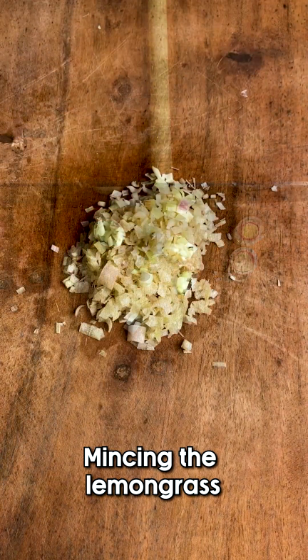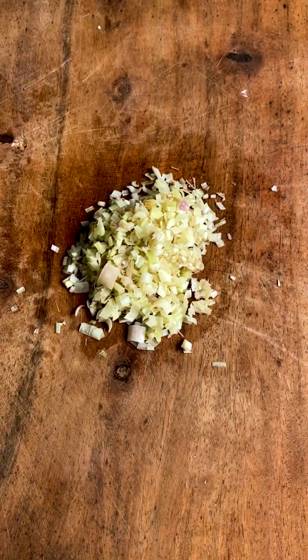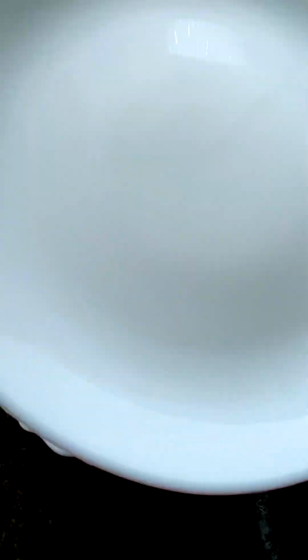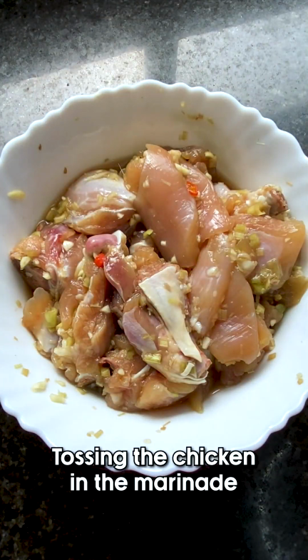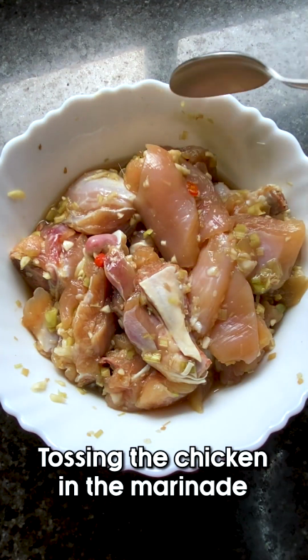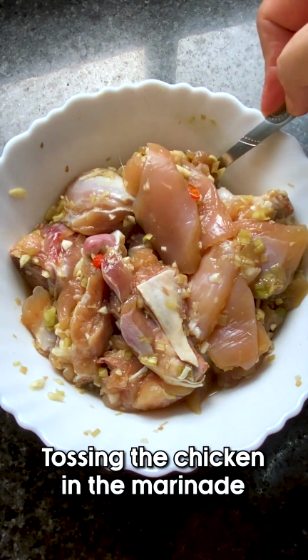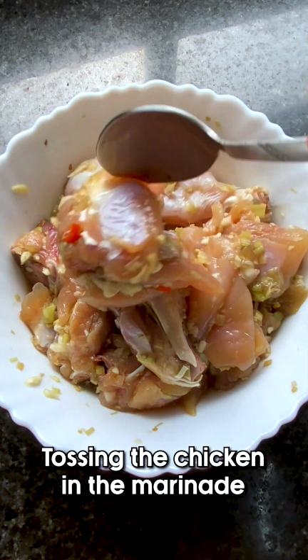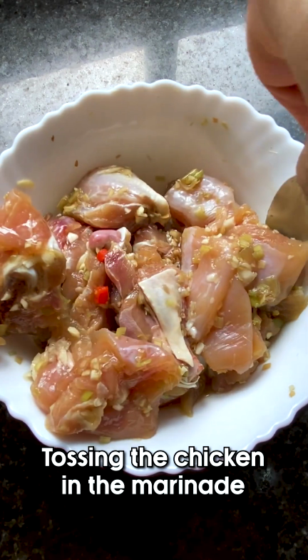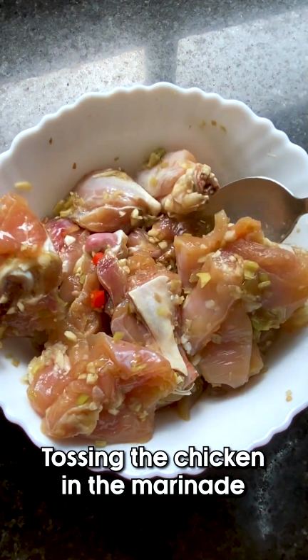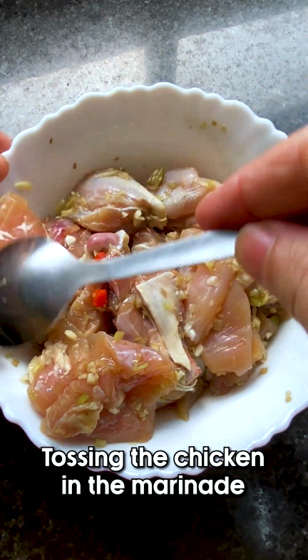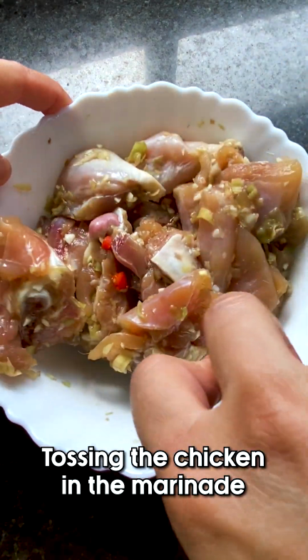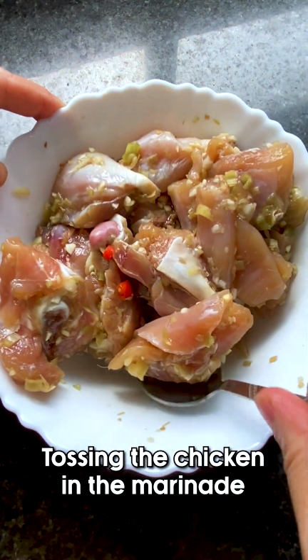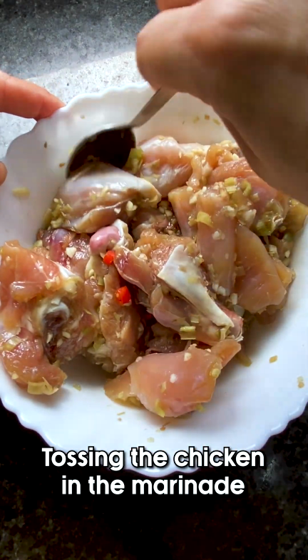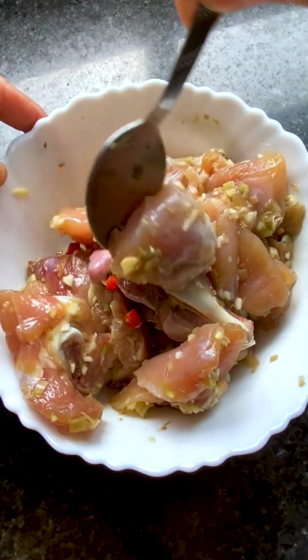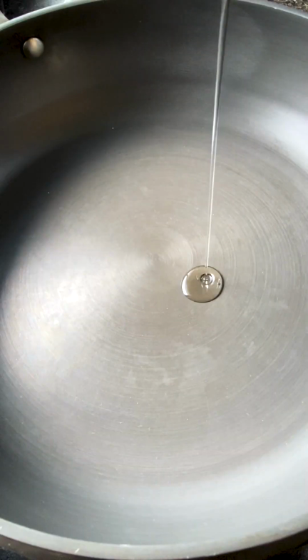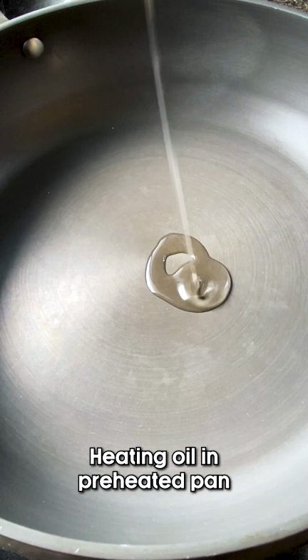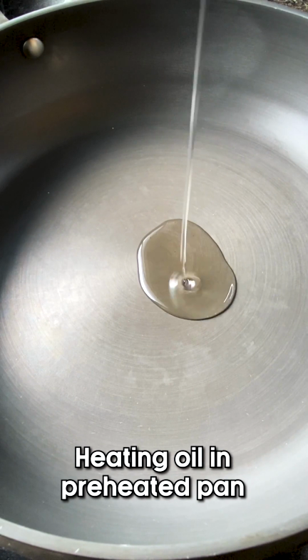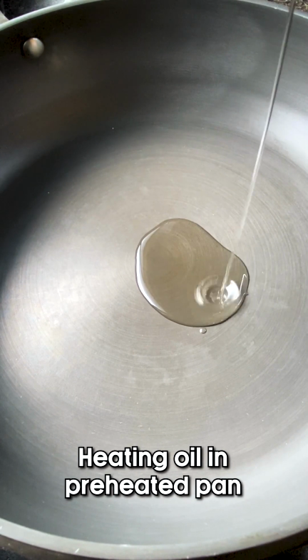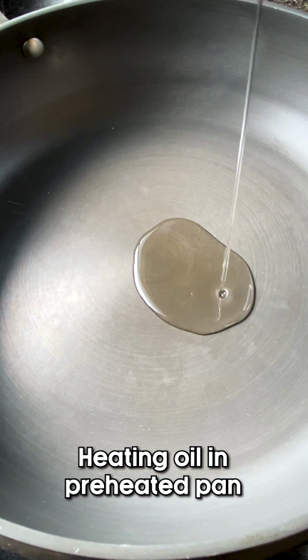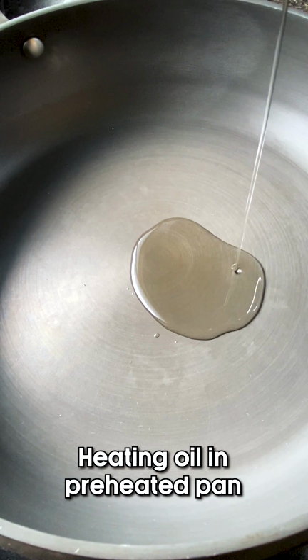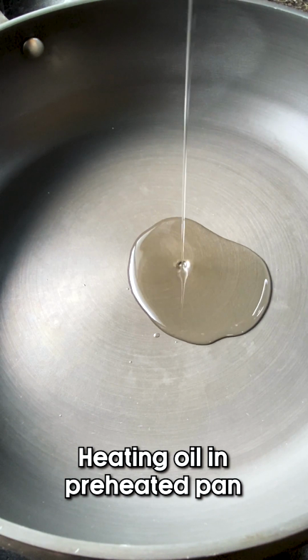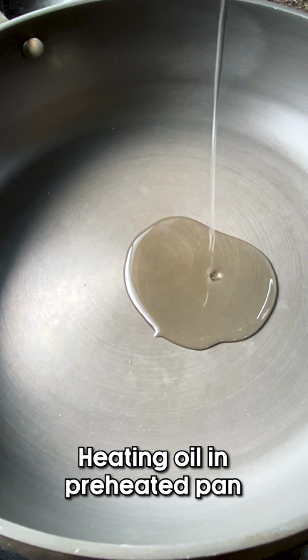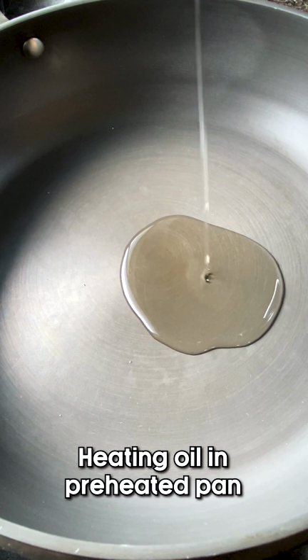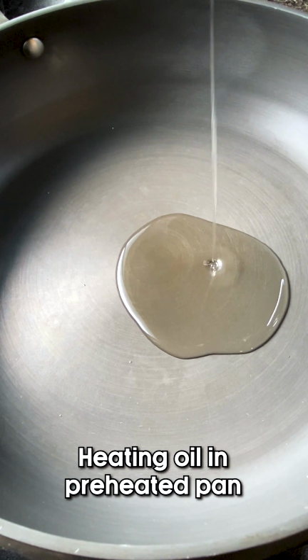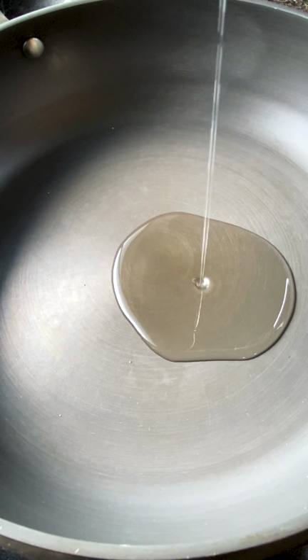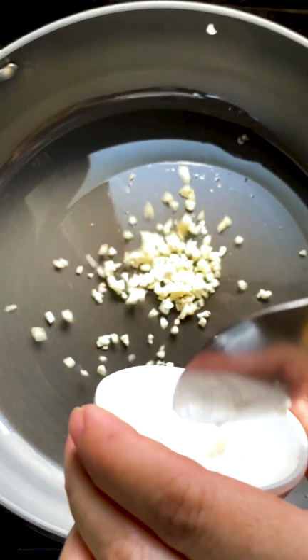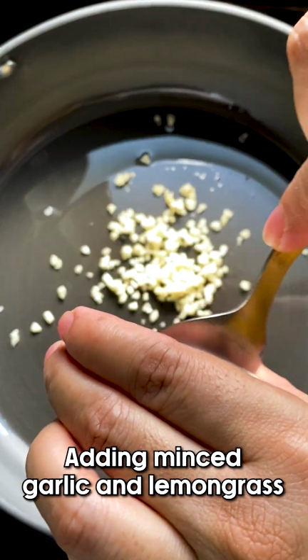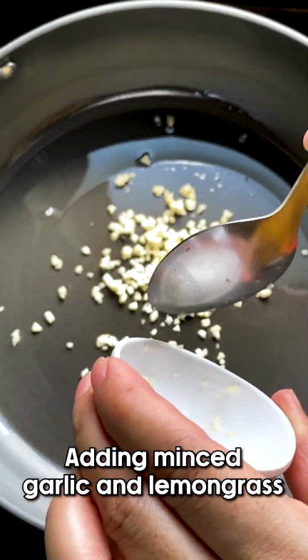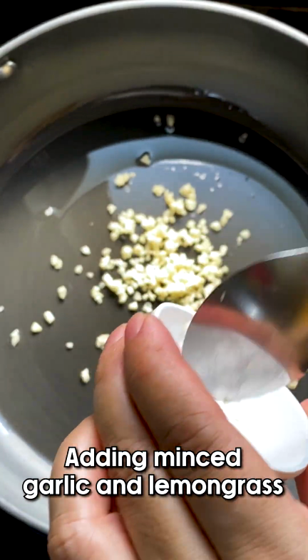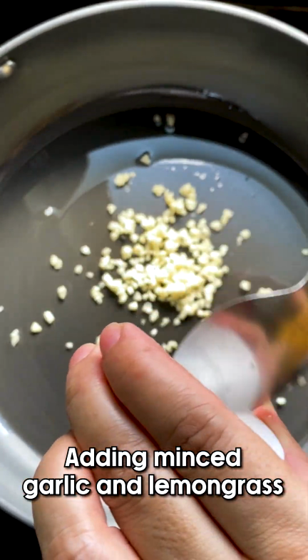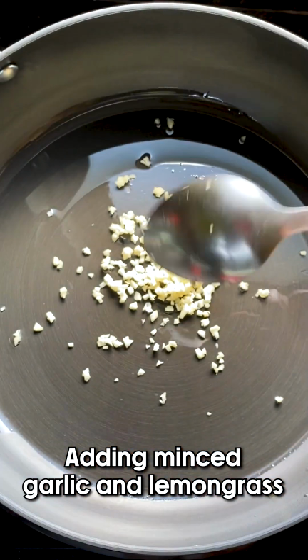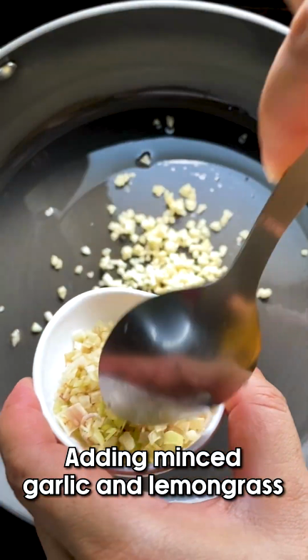Next we're going to mince the lemongrass — which I mean, chopping fine, mincing, potato potato, I think it's the same thing. Now we're going to toss the chicken in the marinade, which means basically just toss it around.